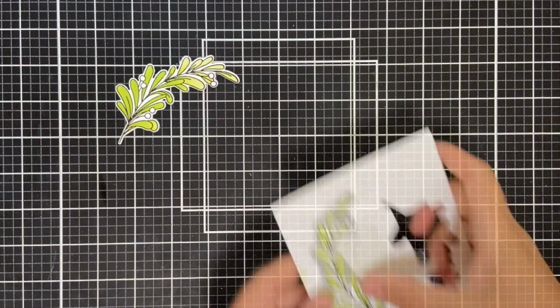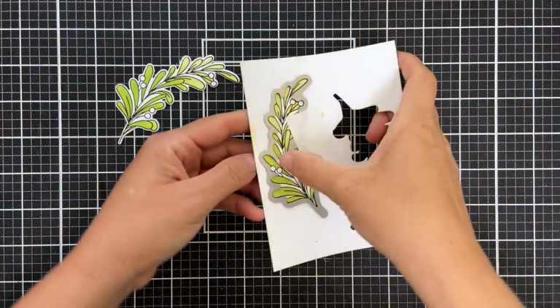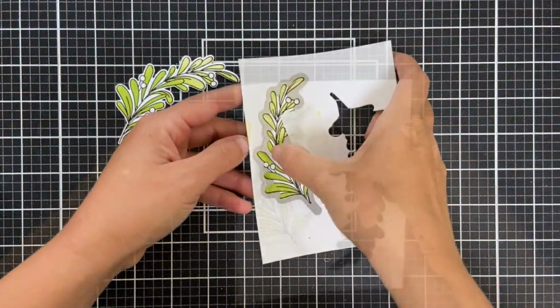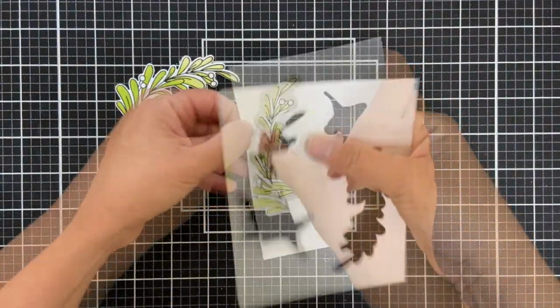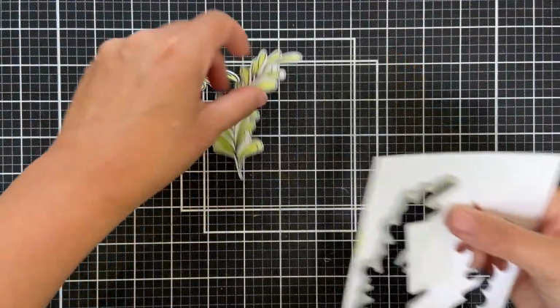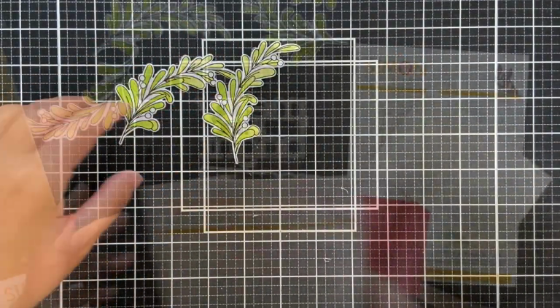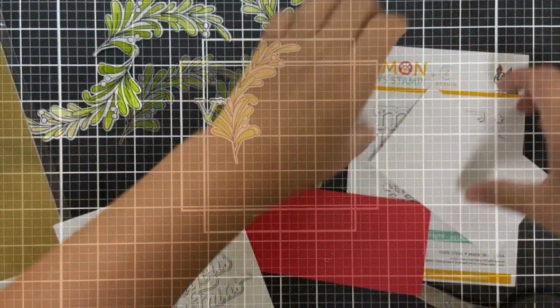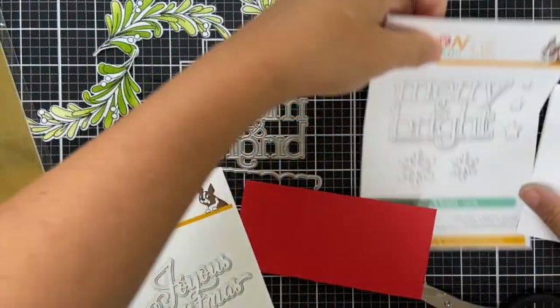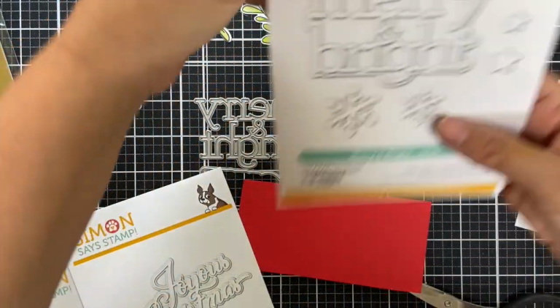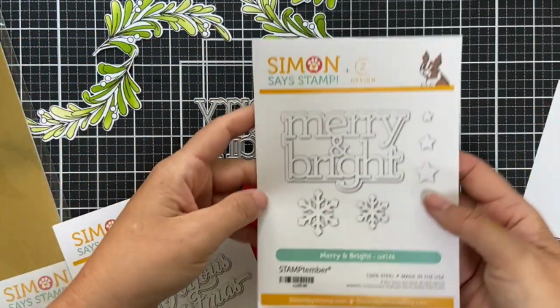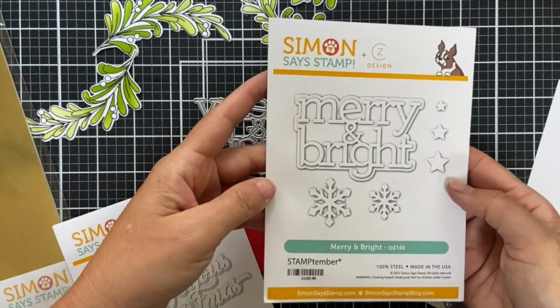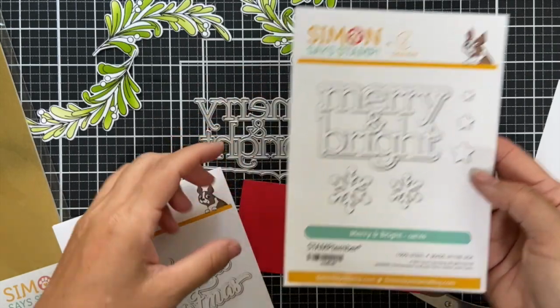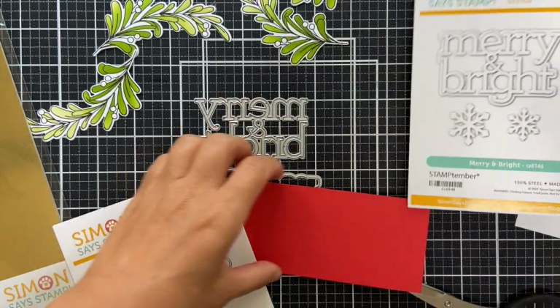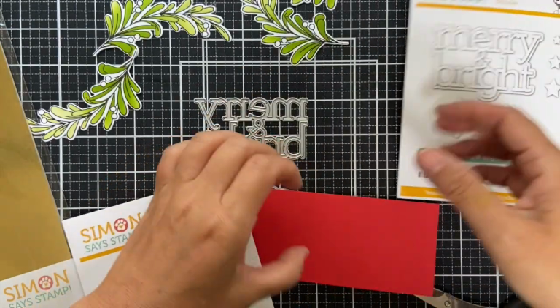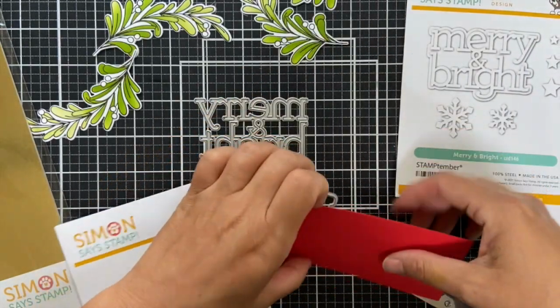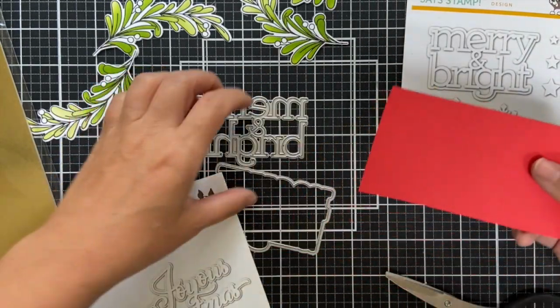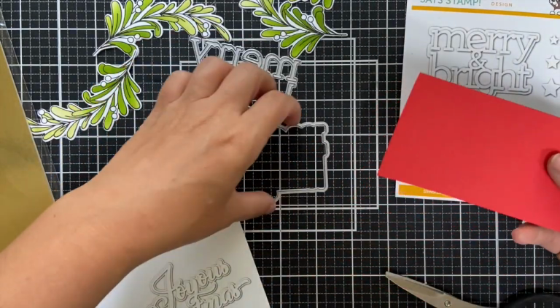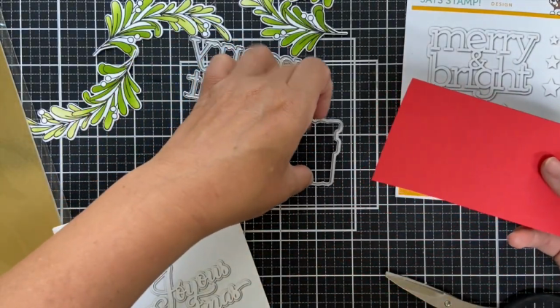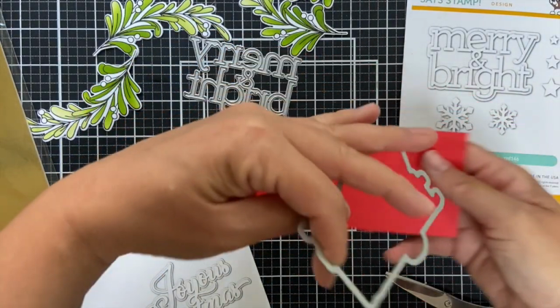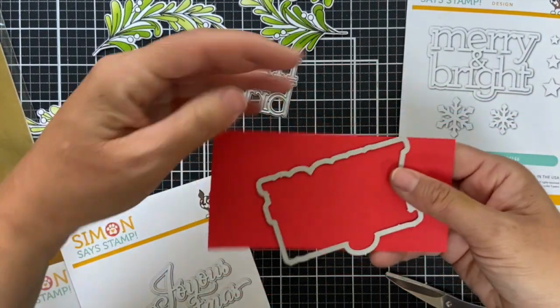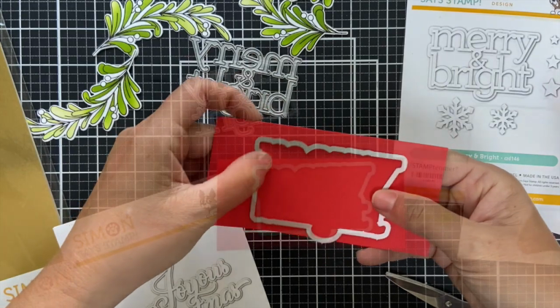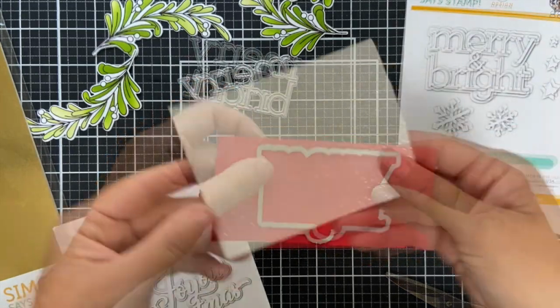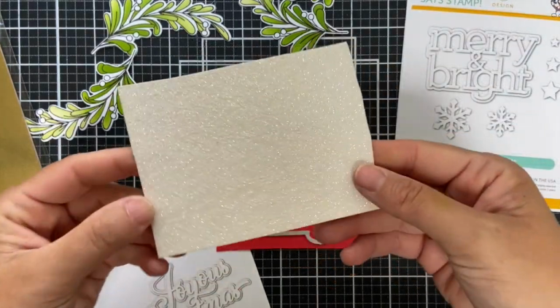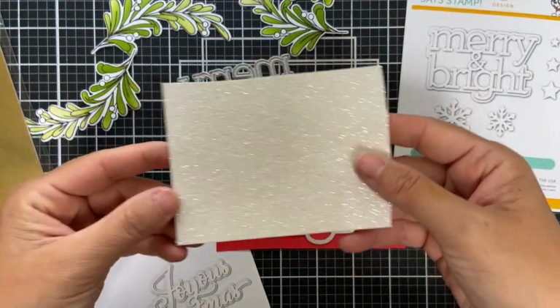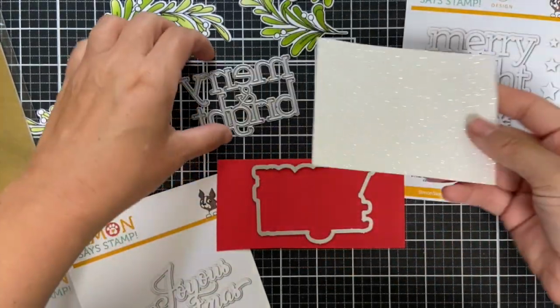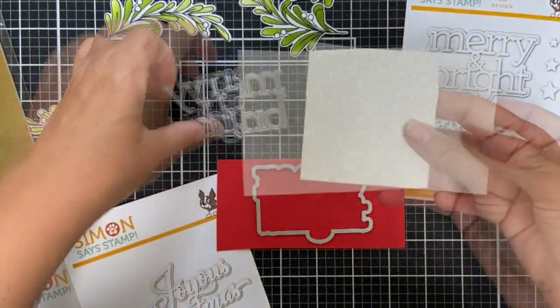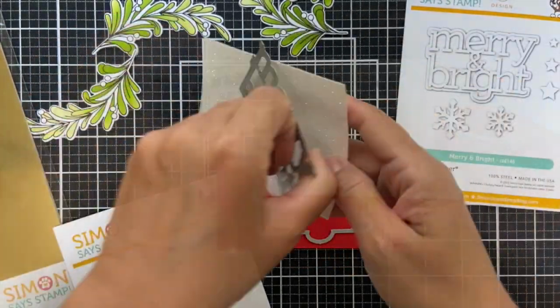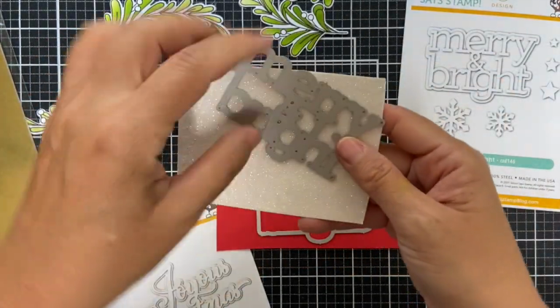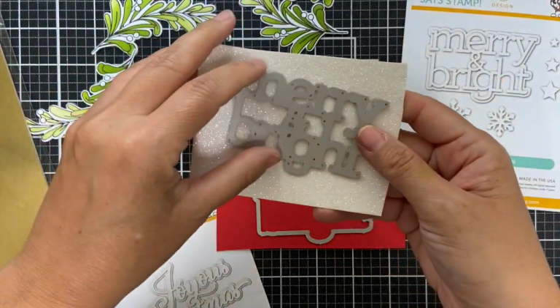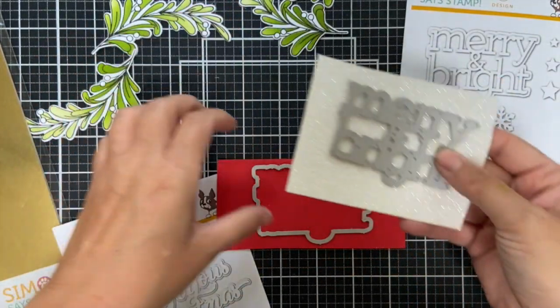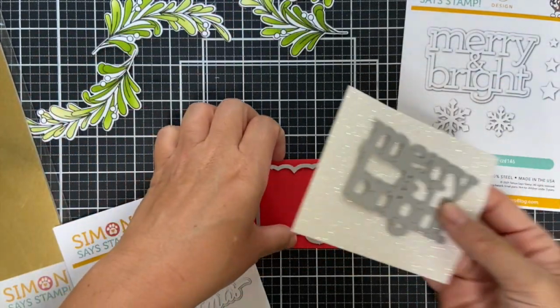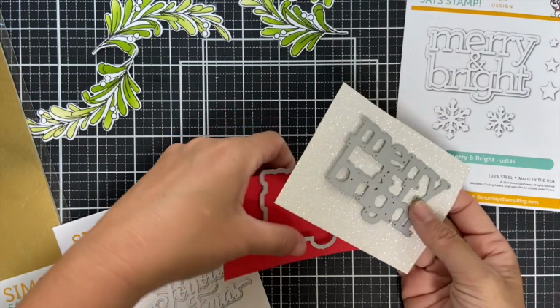We're going to make two cards. For the sentiment, we're going with Merry and Bright. I'm using Kathy Zilsky's new Merry and Bright word die with bright red Lipstick Red cardstock and some white glitter cardstock.